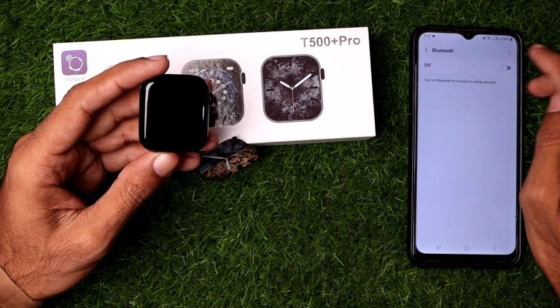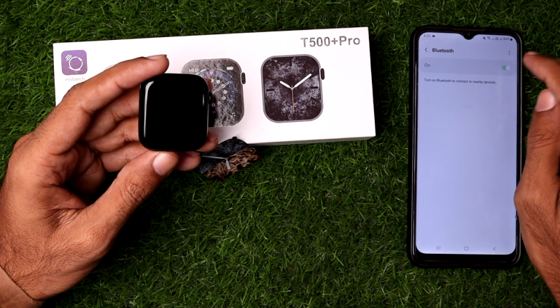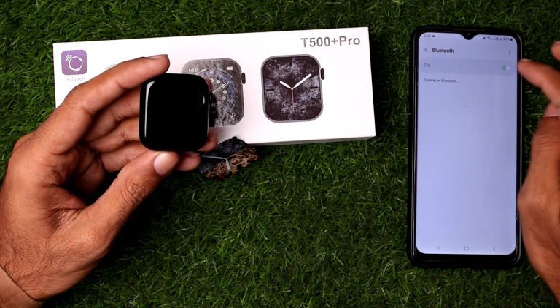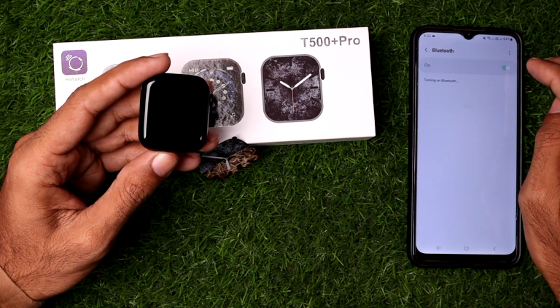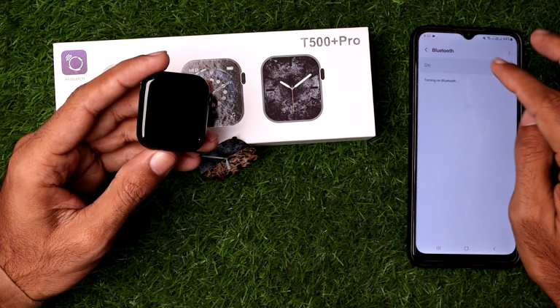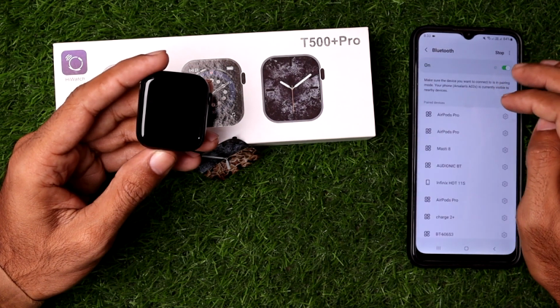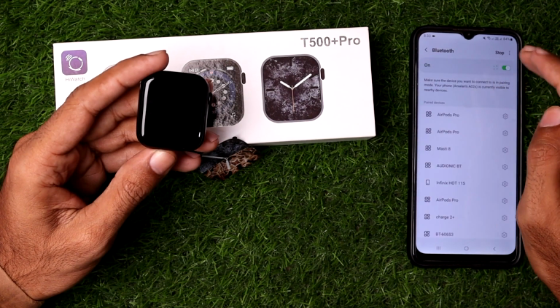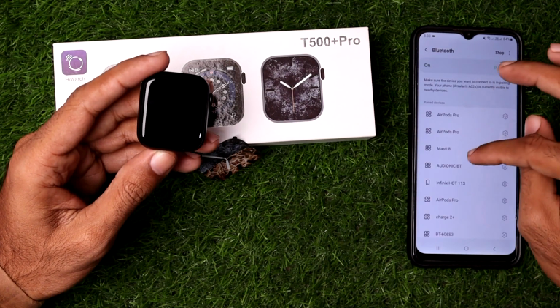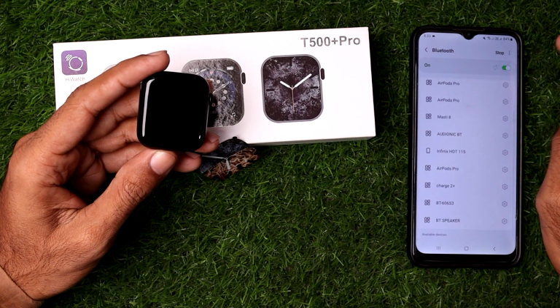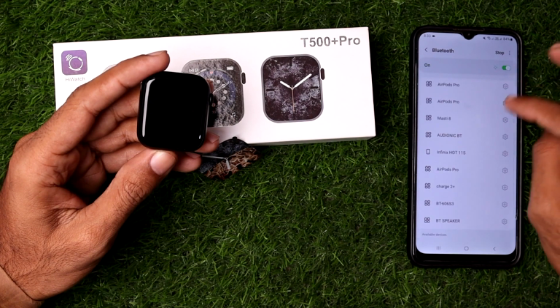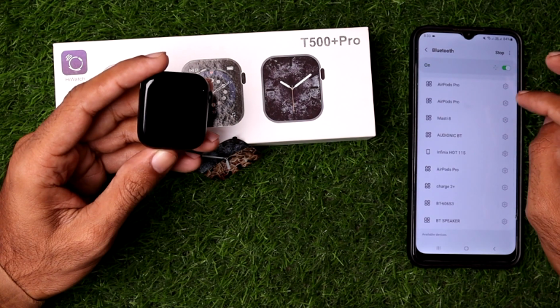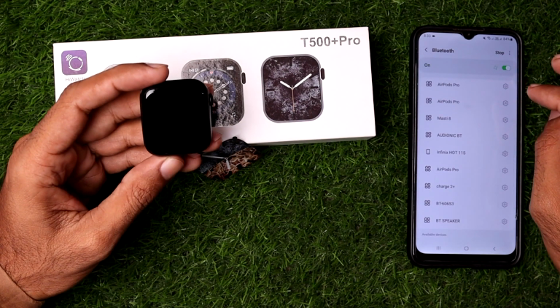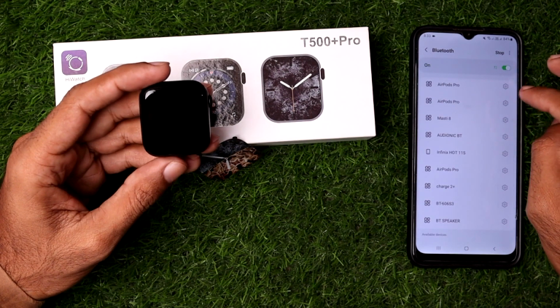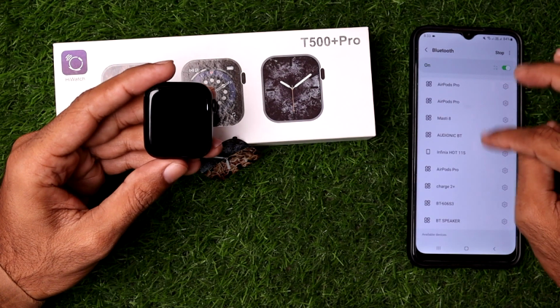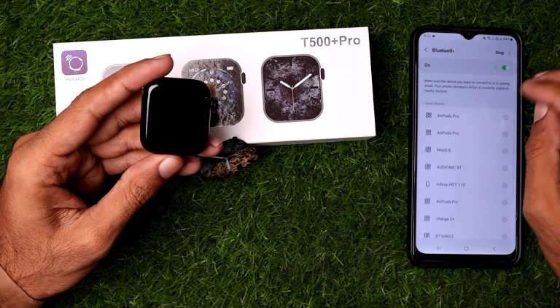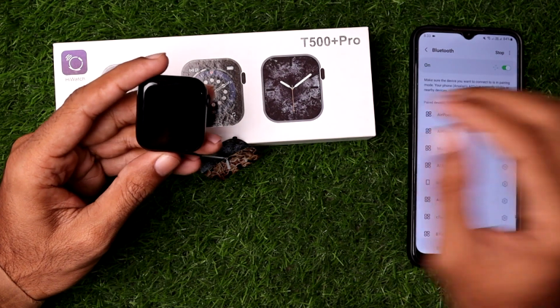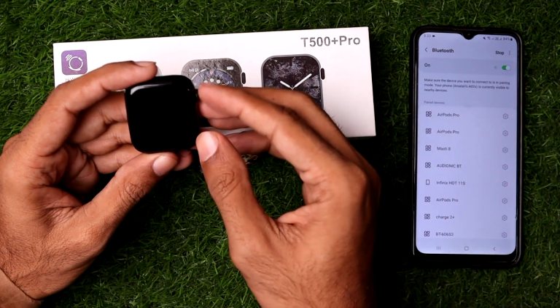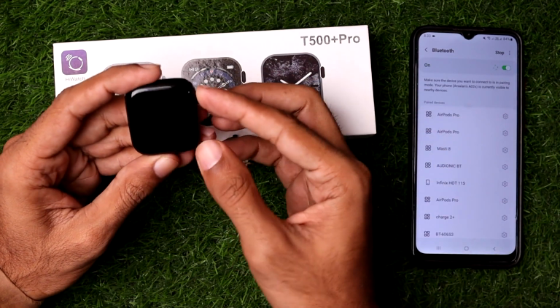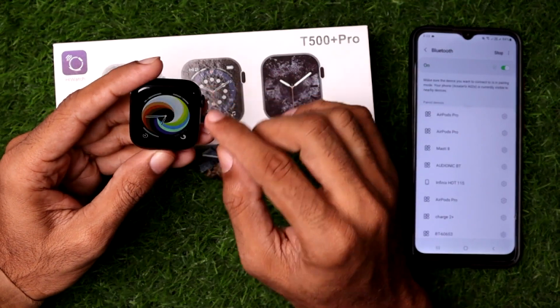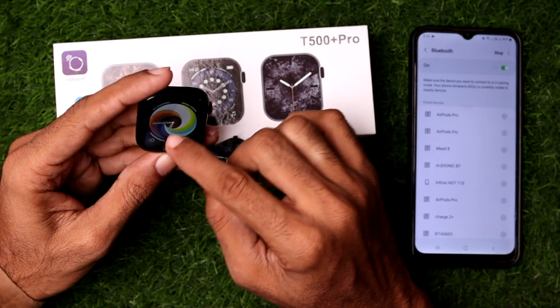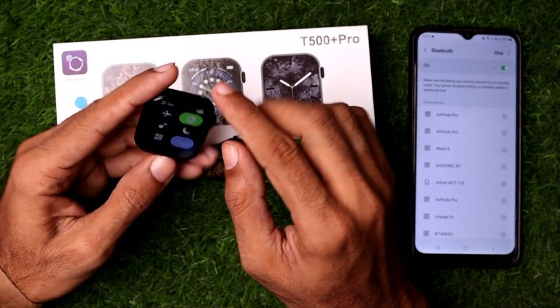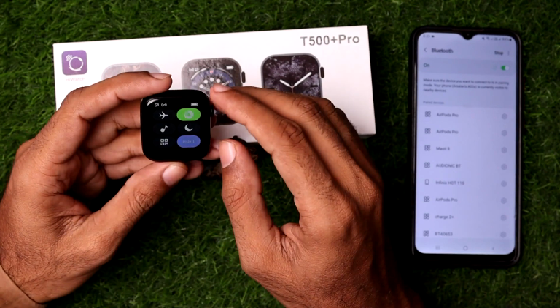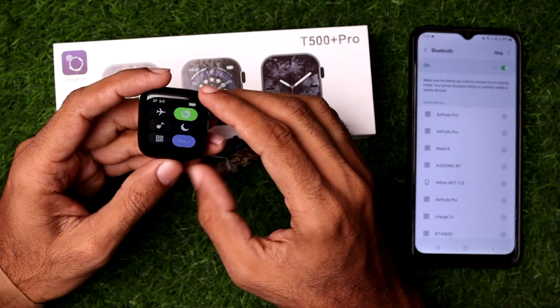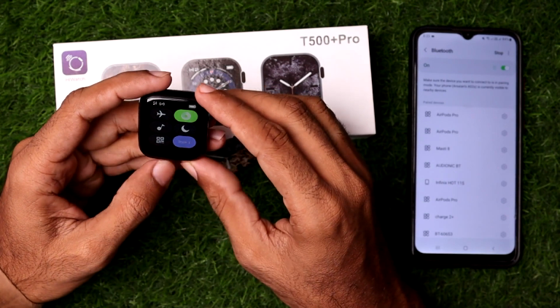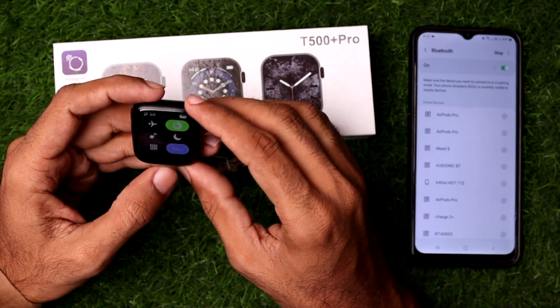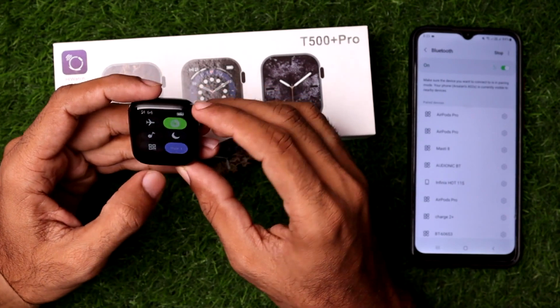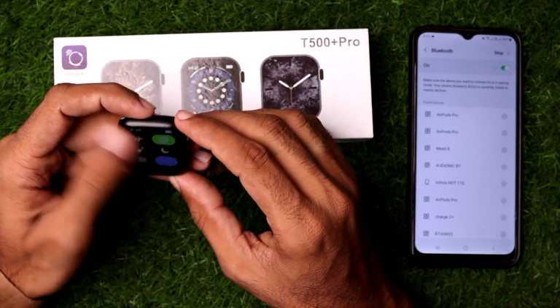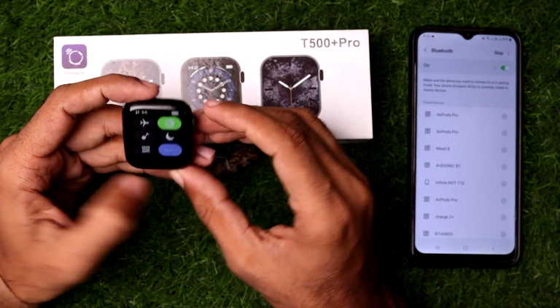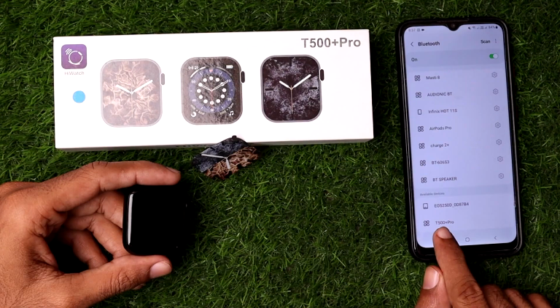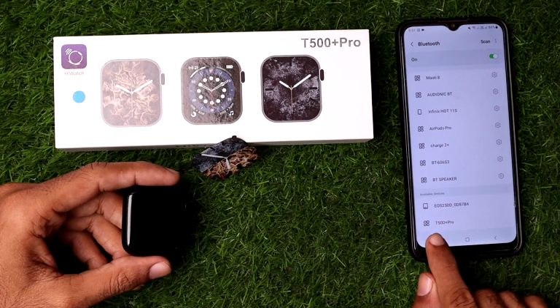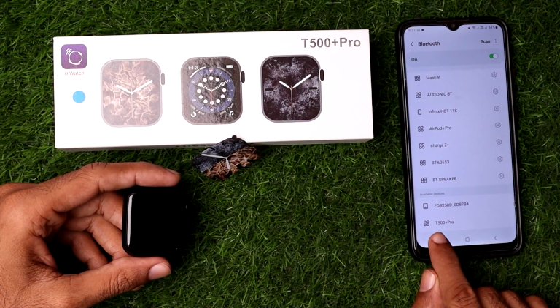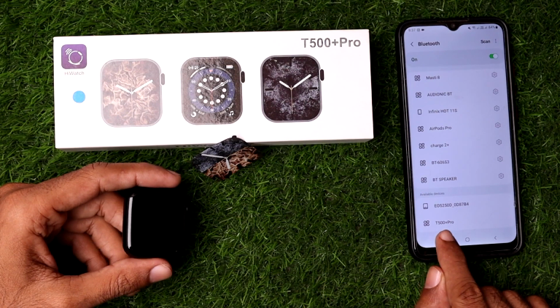First, turn on the Bluetooth from the Android phone. Once you have successfully turned on the Bluetooth, you also need to turn on the Bluetooth from your smartwatch.